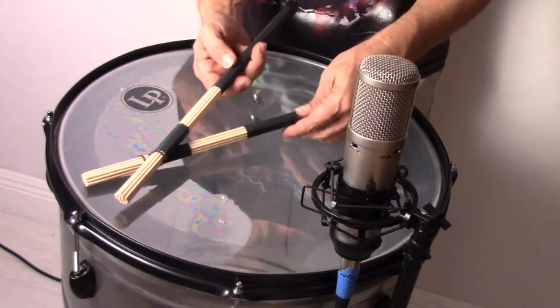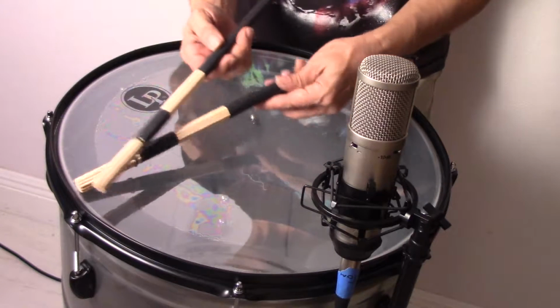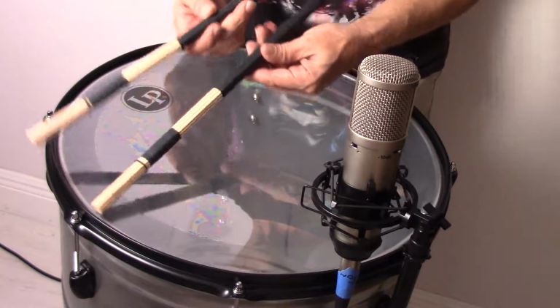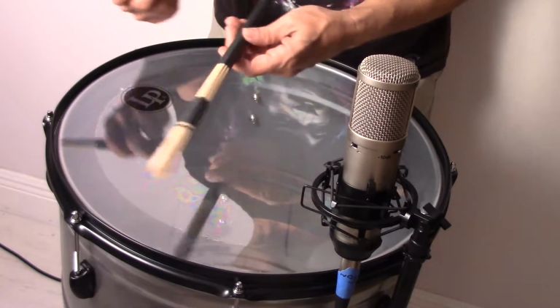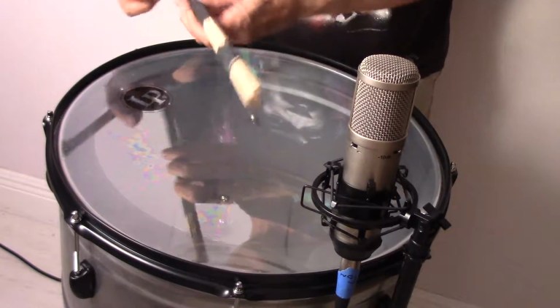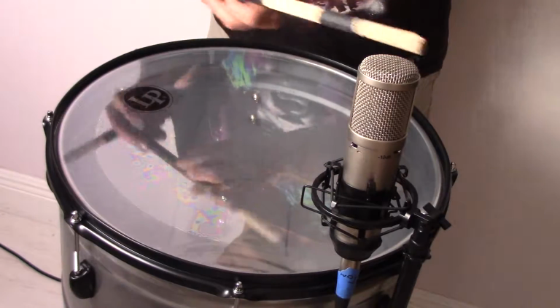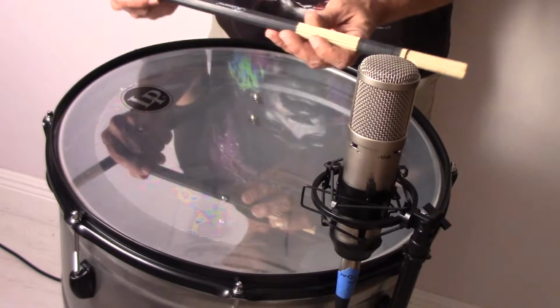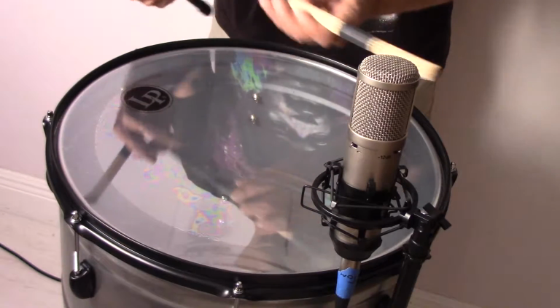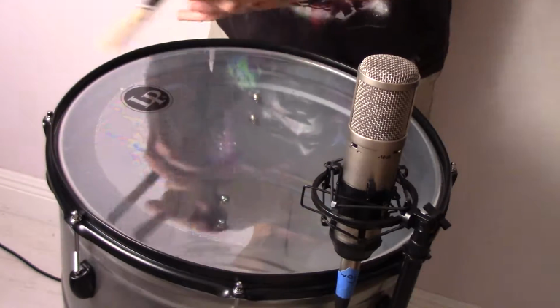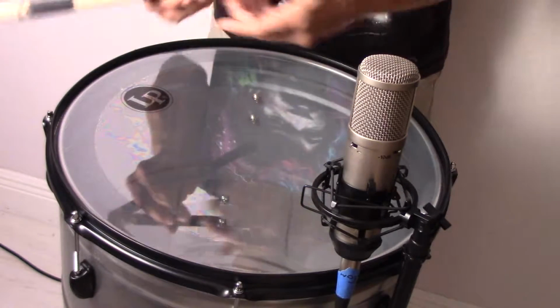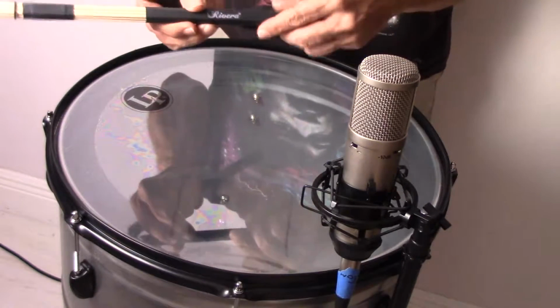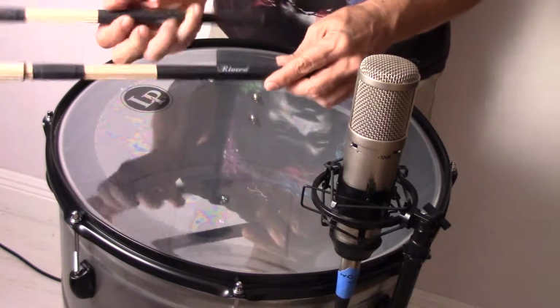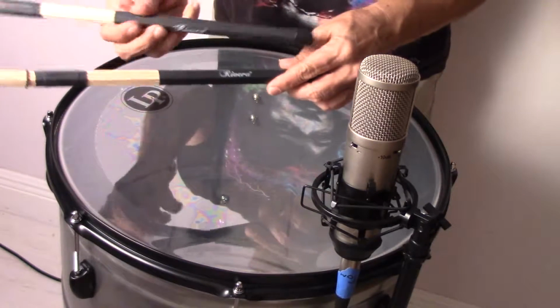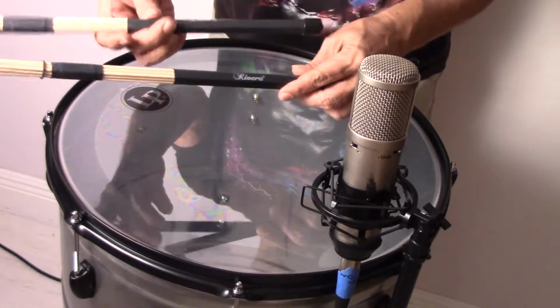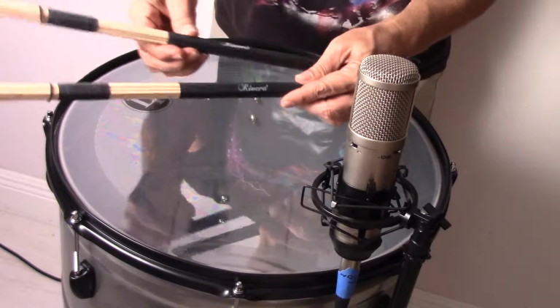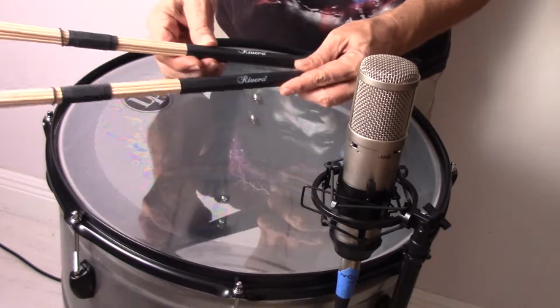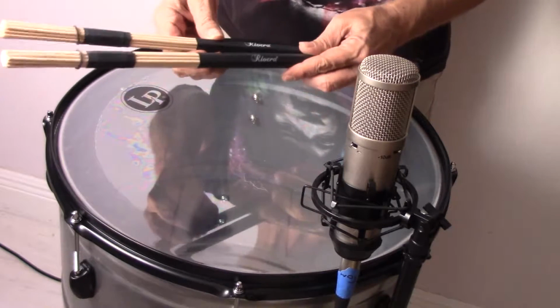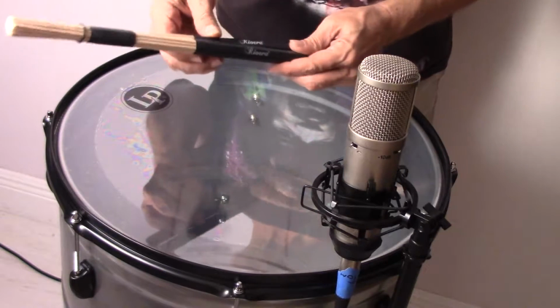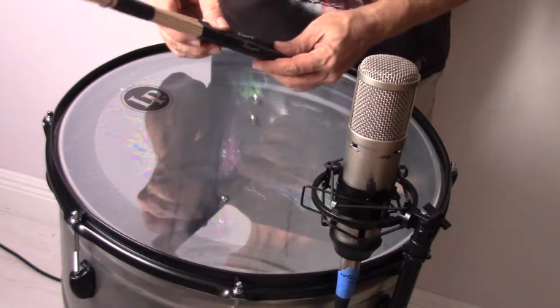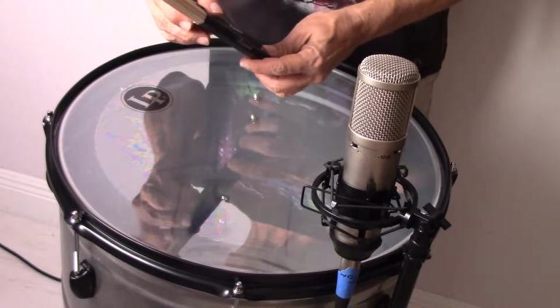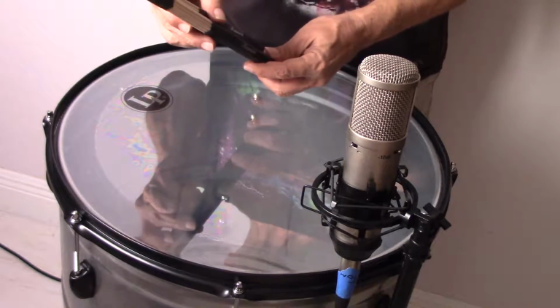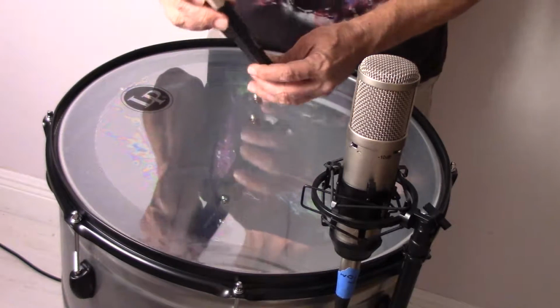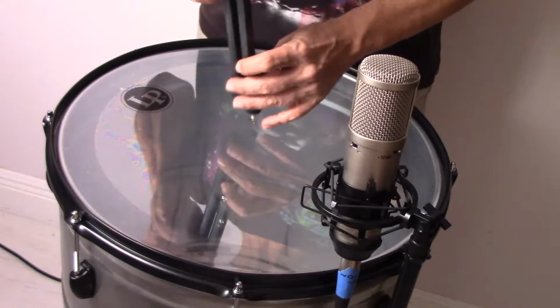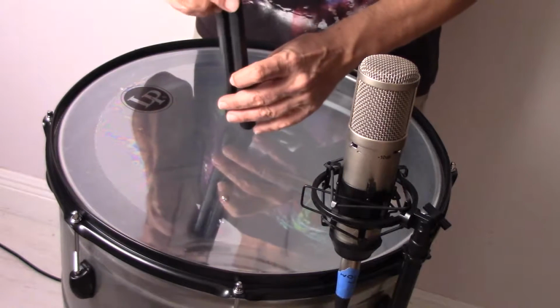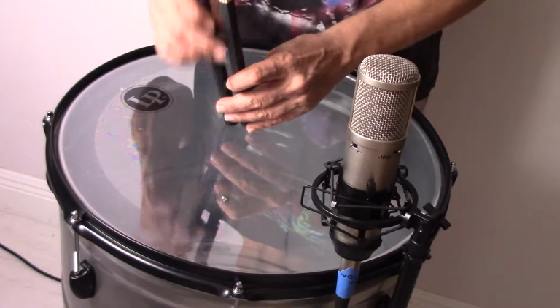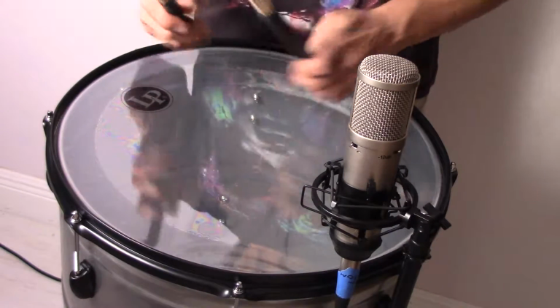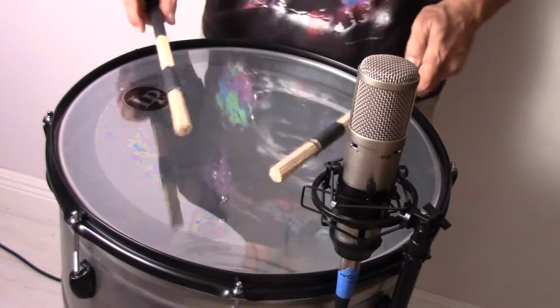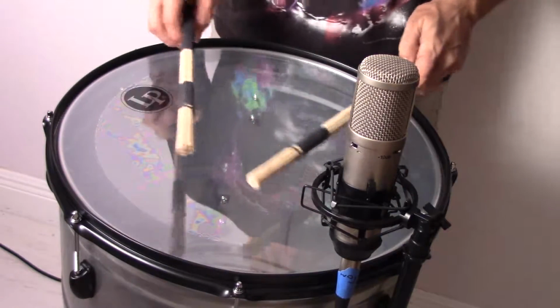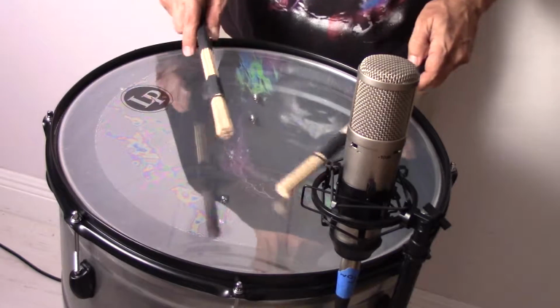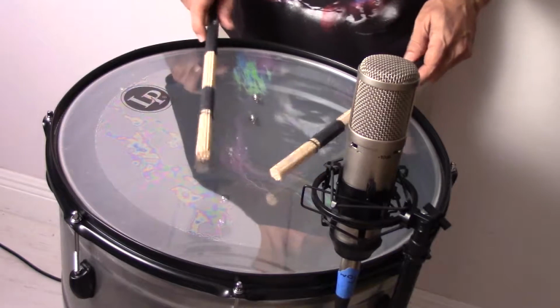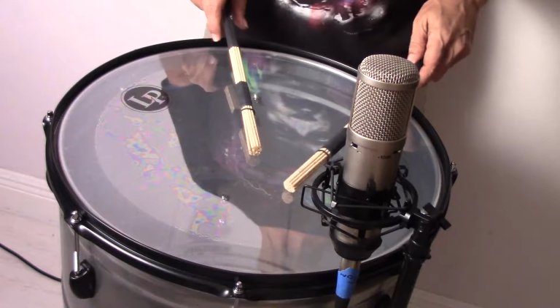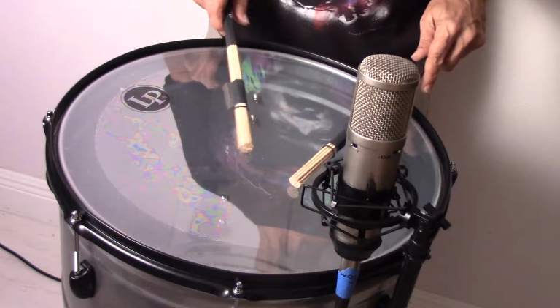These are funny looking things from a company called Rivera. I think these are called L-rods, C-rods, some kind of rods or something like that. They sound kind of cool when you play one of them — they sound like this.